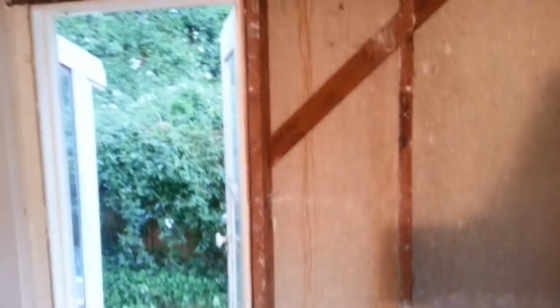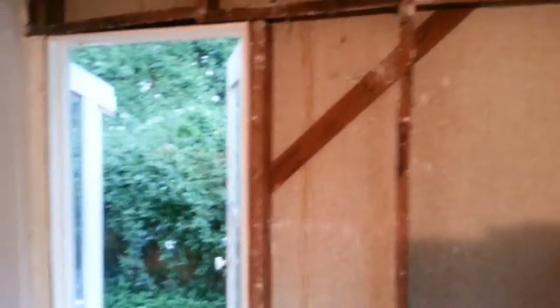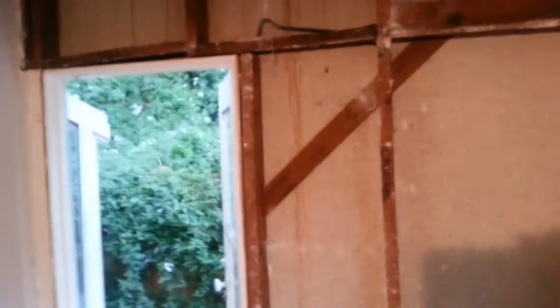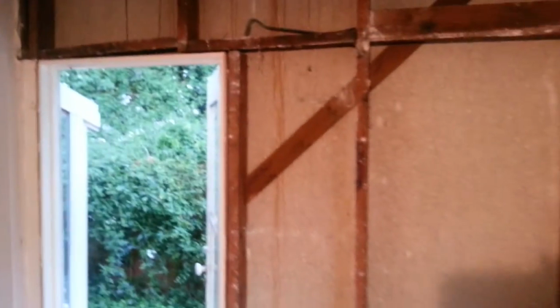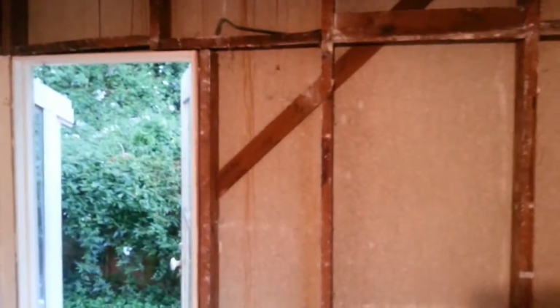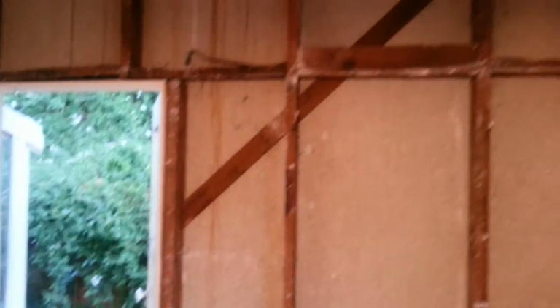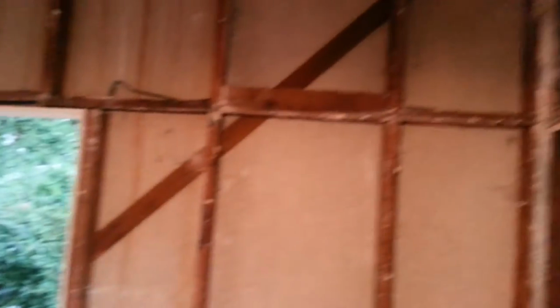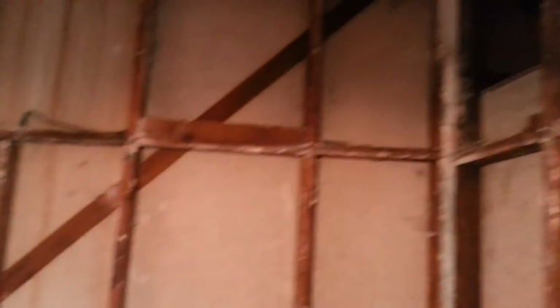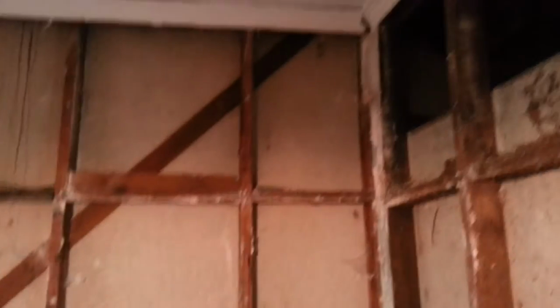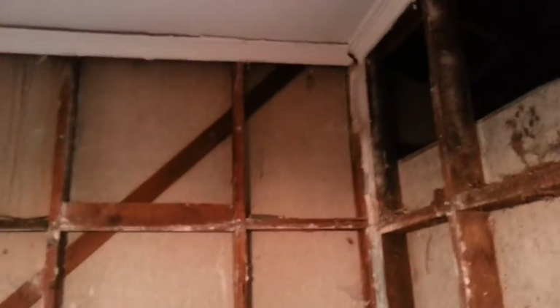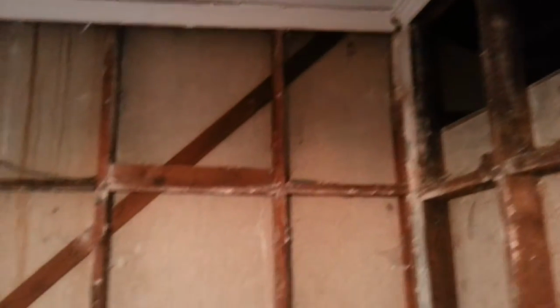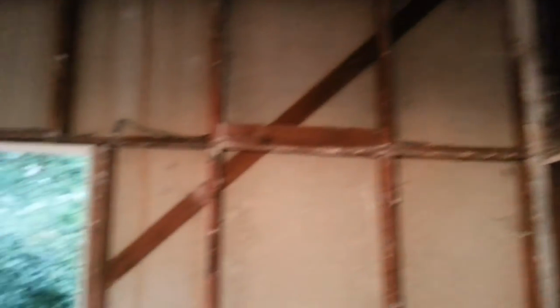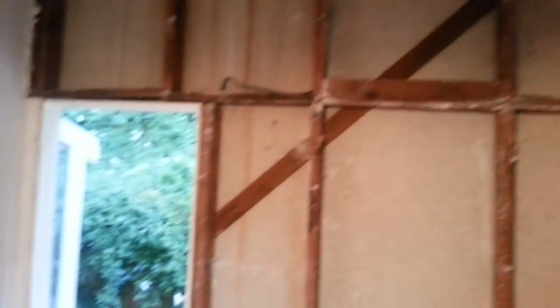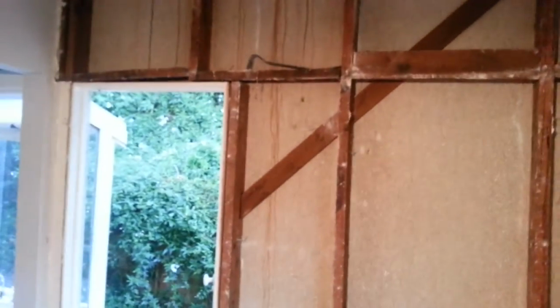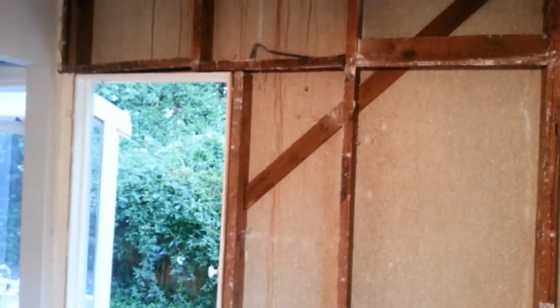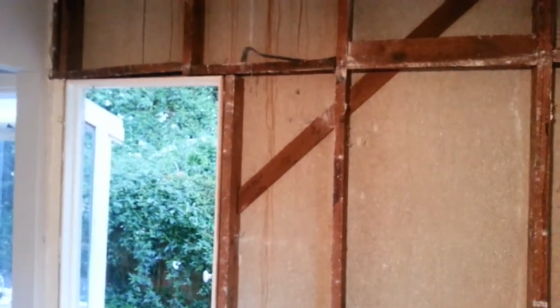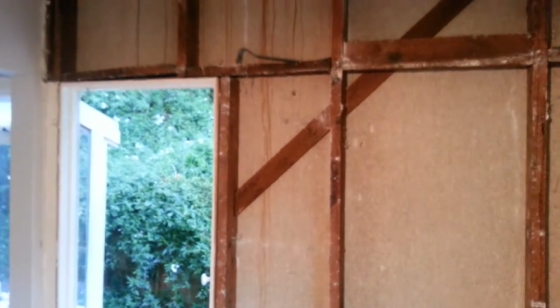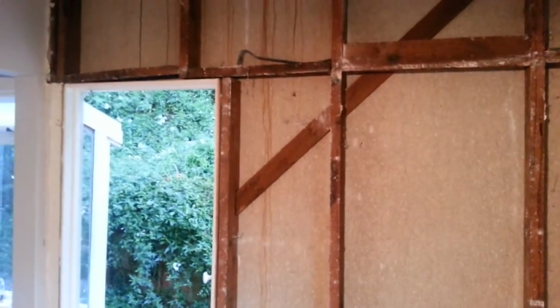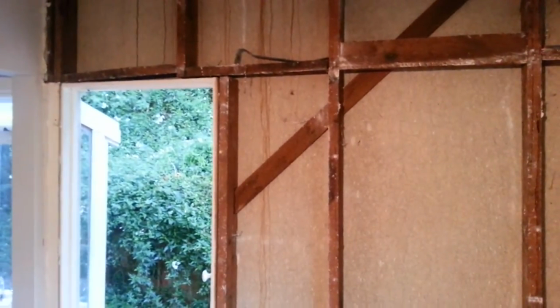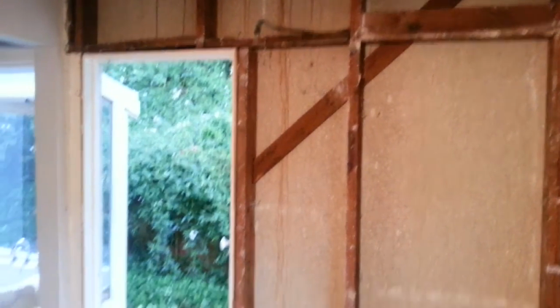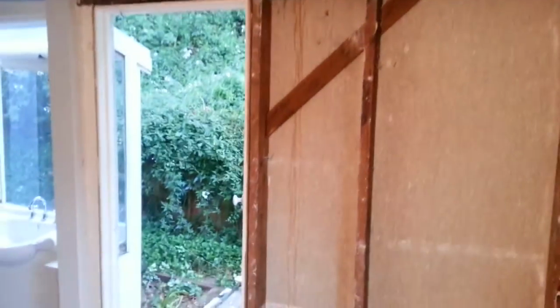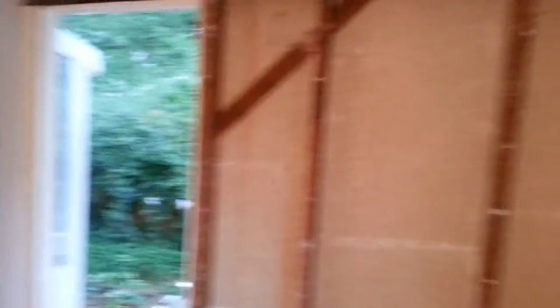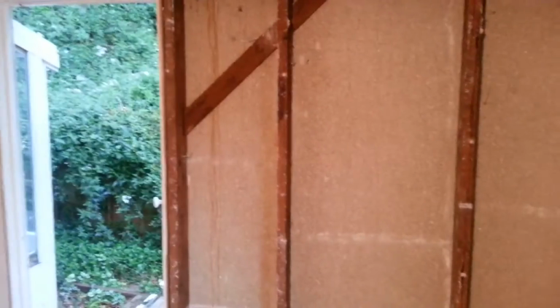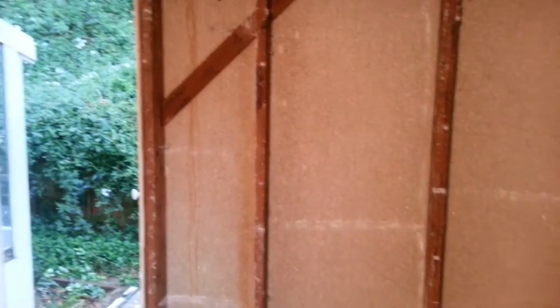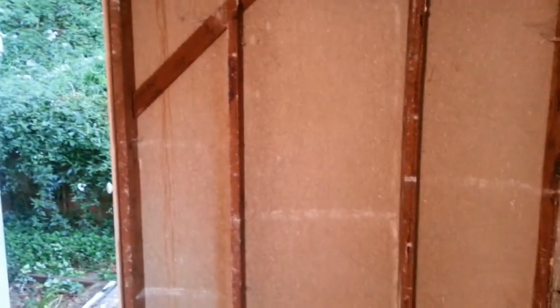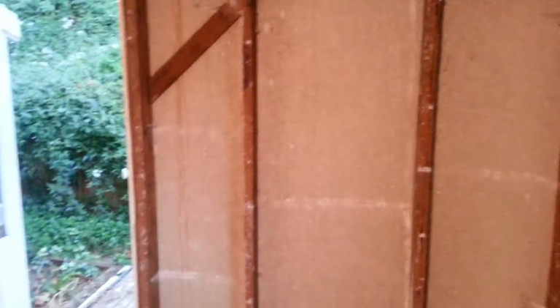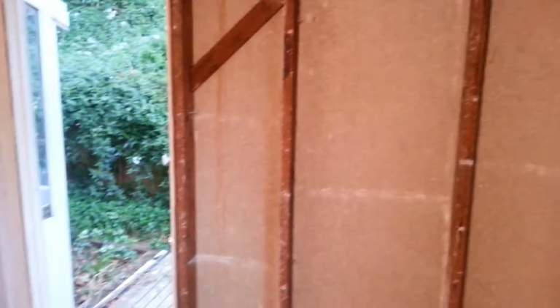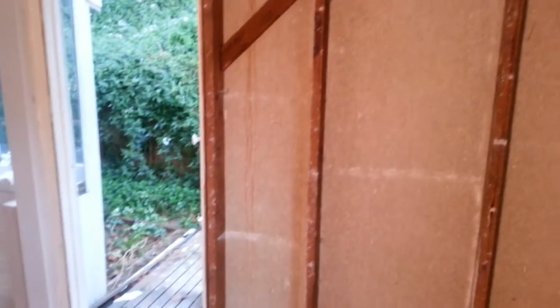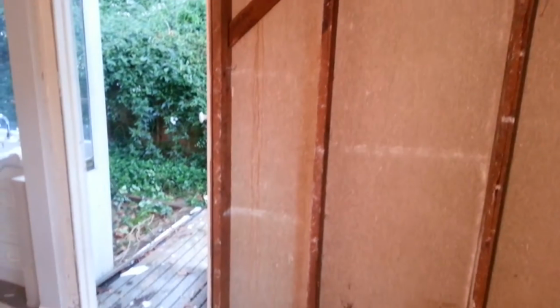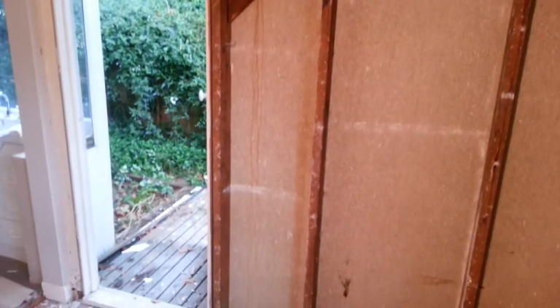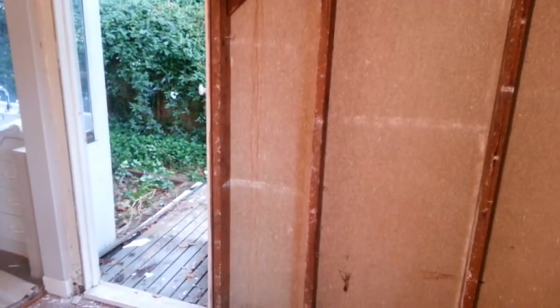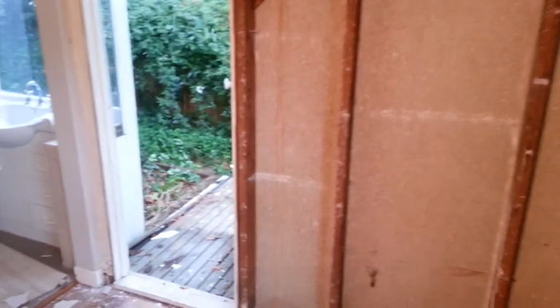Considering putting a double door in there, even though there's that little bit of bracing you don't really want to lose, but that's the north wall, so it'd be nice to get a bit more sun through there.